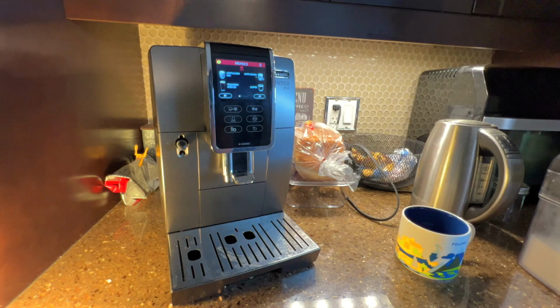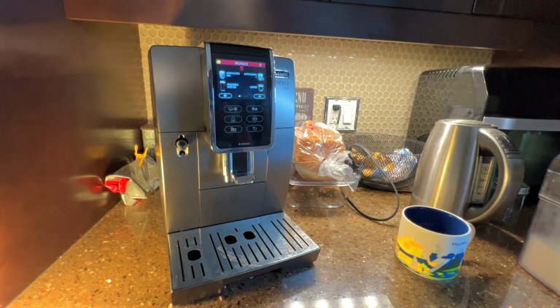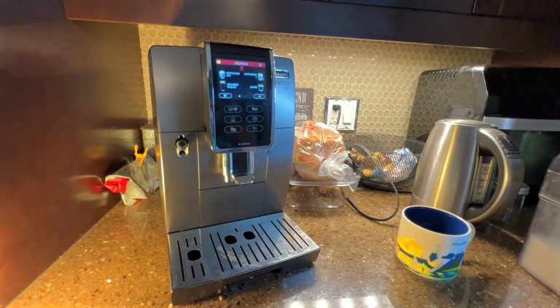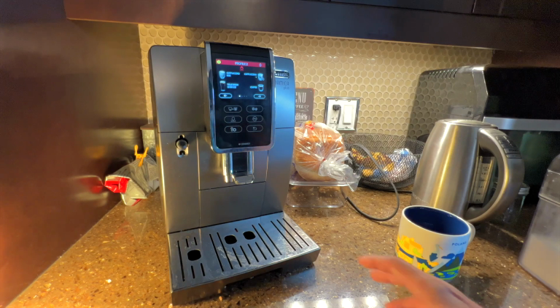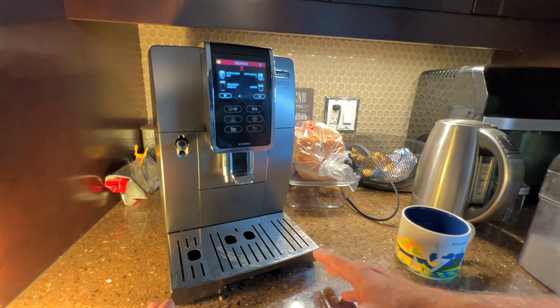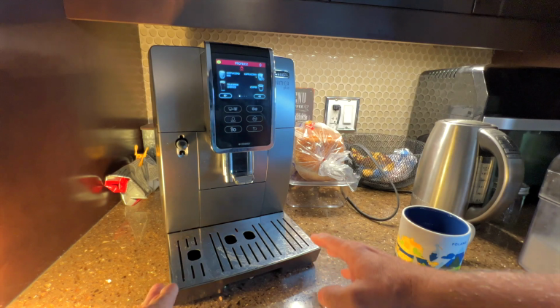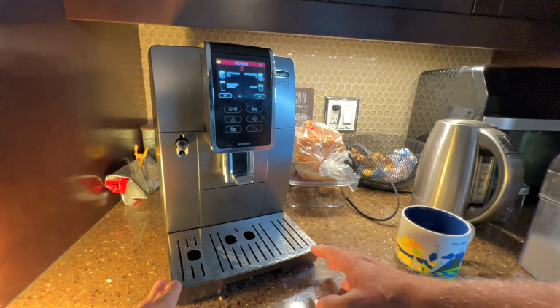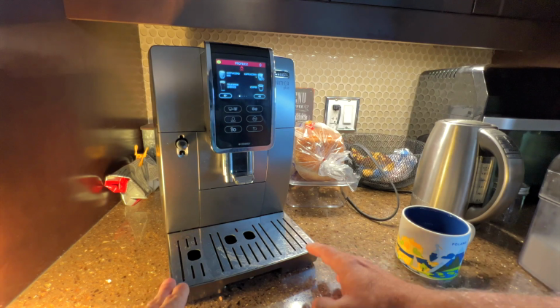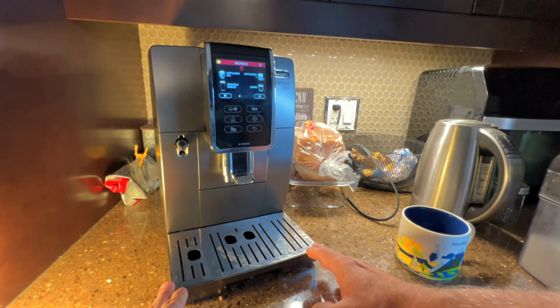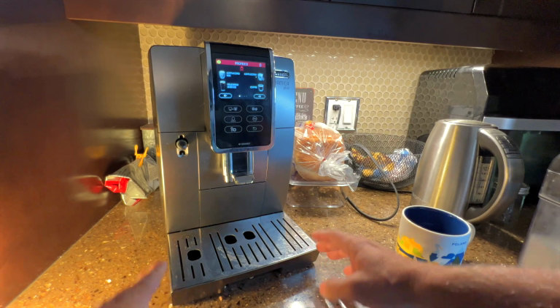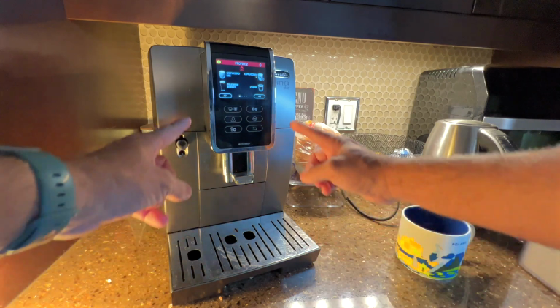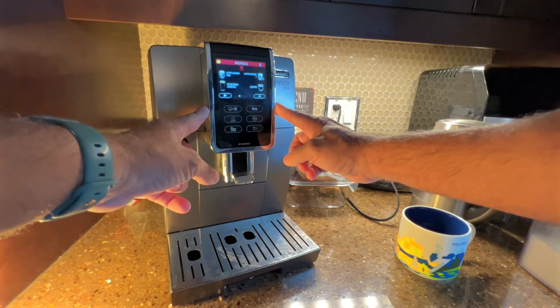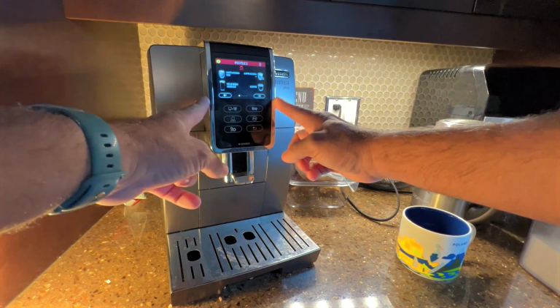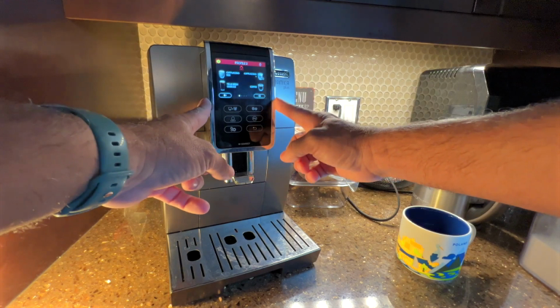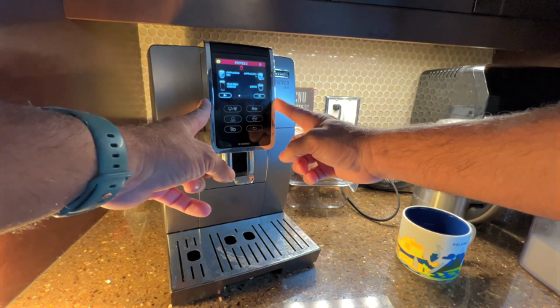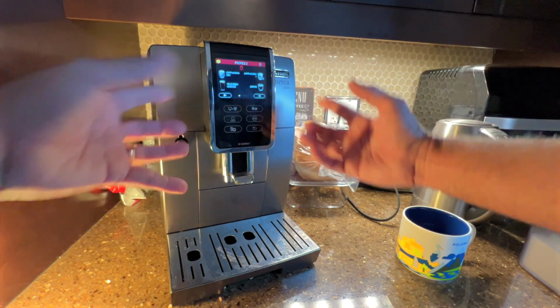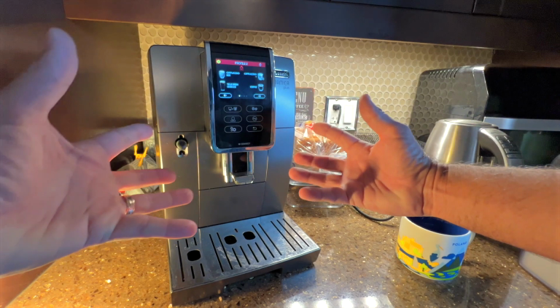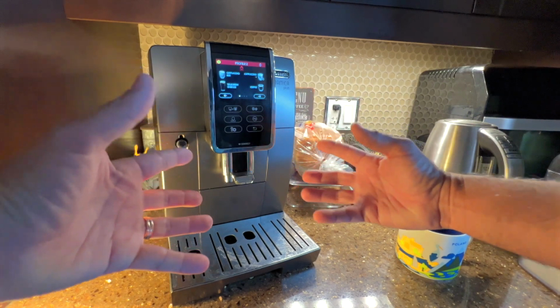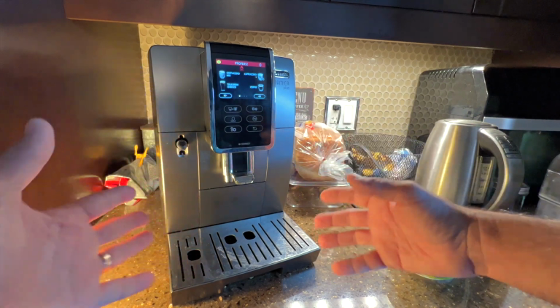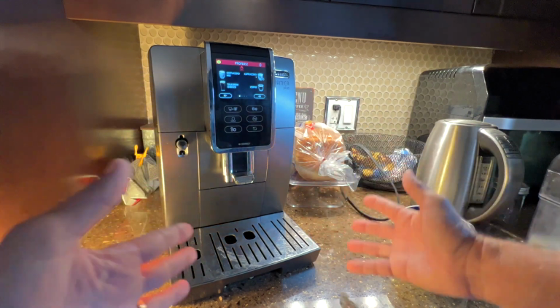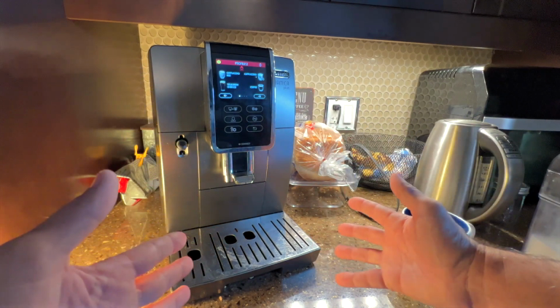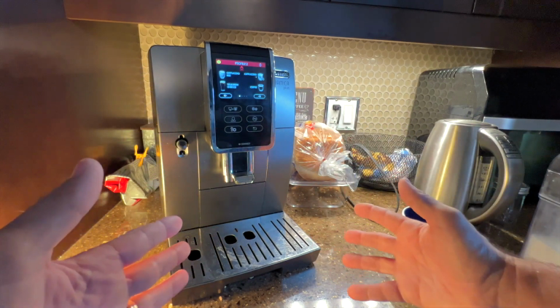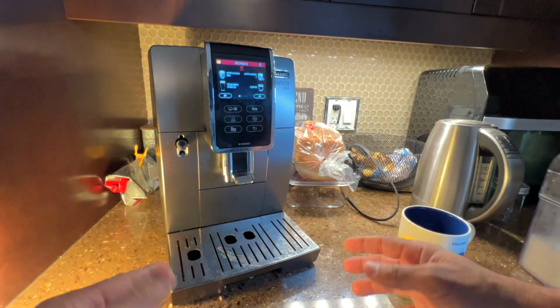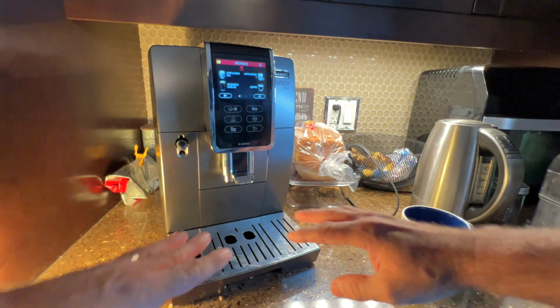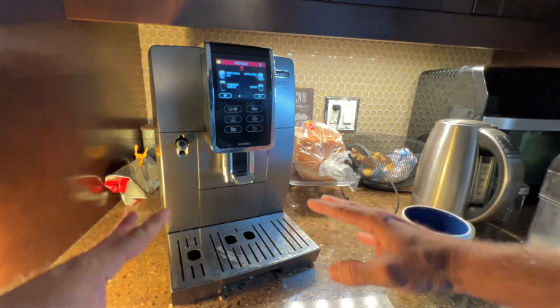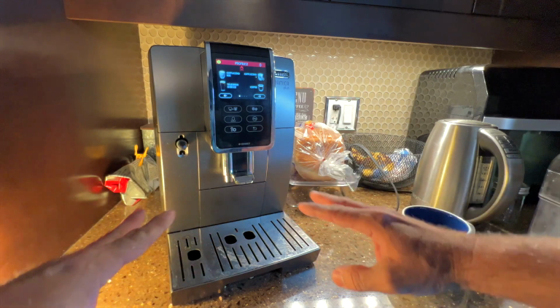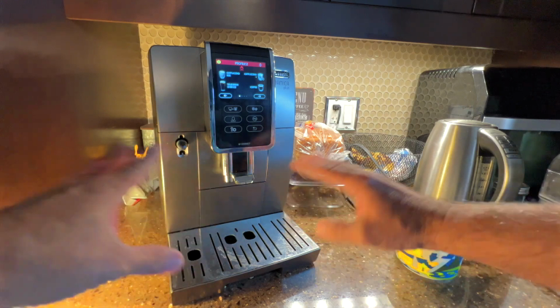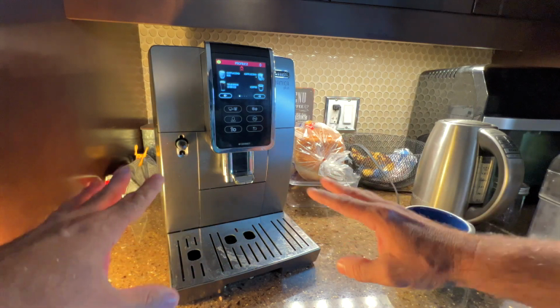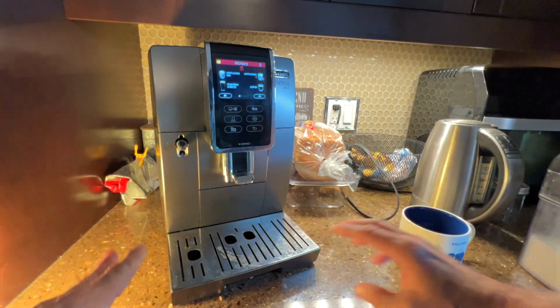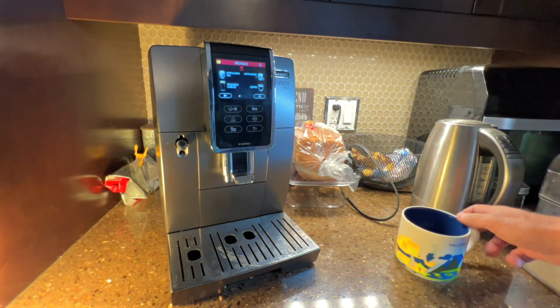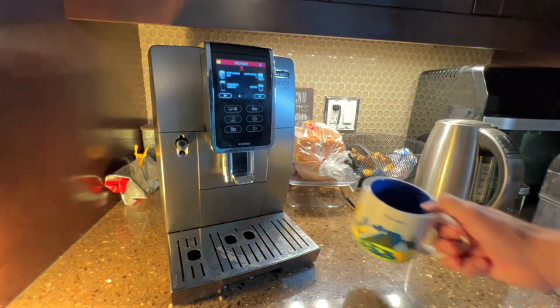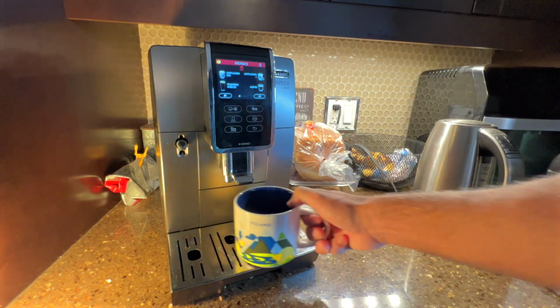My very favorite thing about the De'Longhi Dynamica Plus is the amount of different profiles you can have. You can customize your own profiles for different members of your family, or just have different altogether coffees that you prefer.